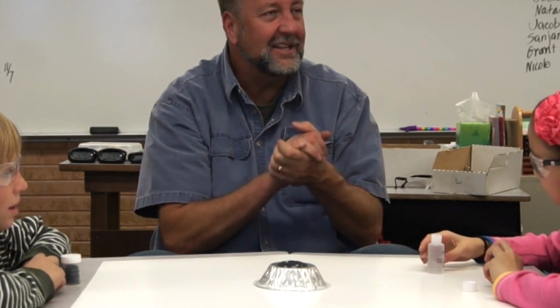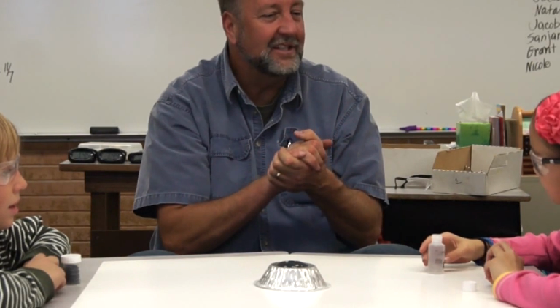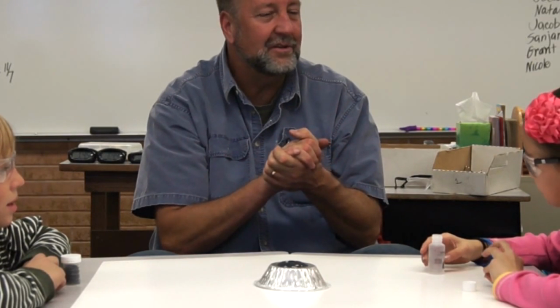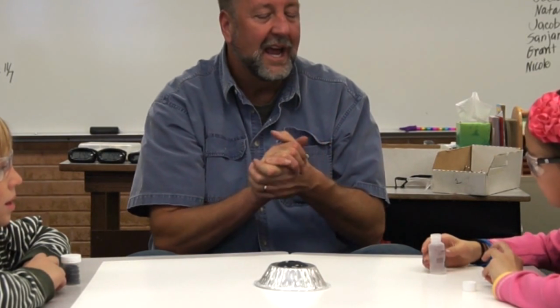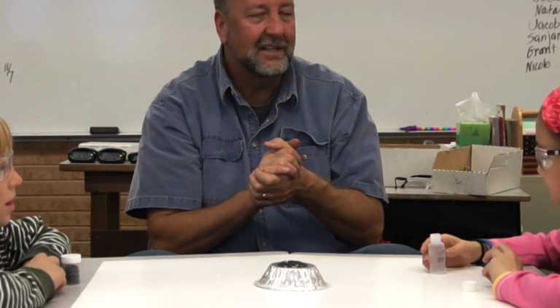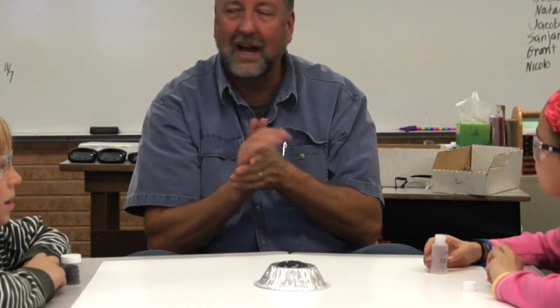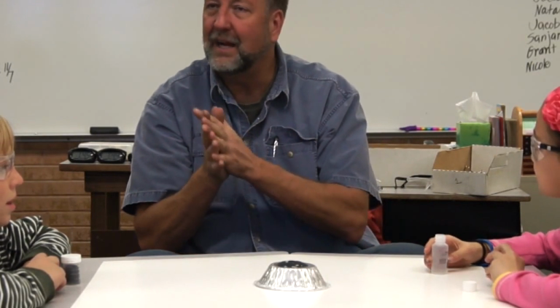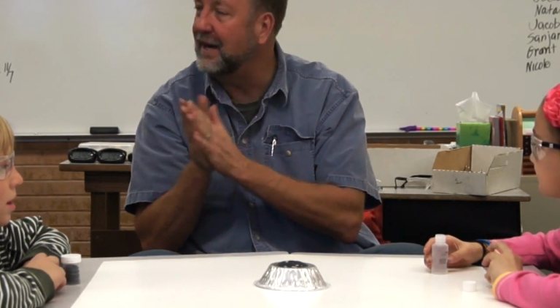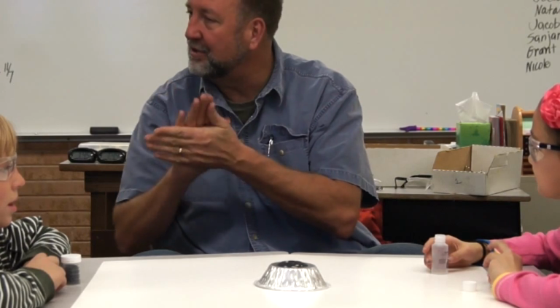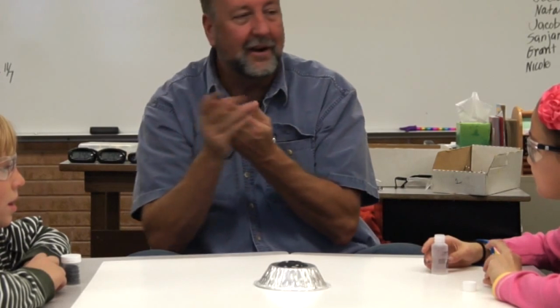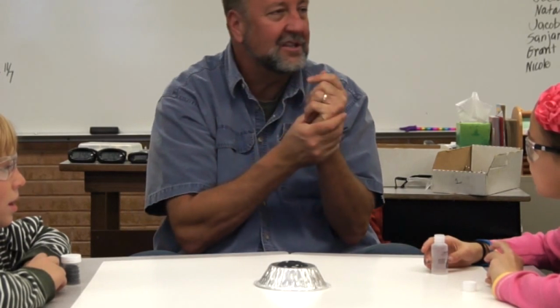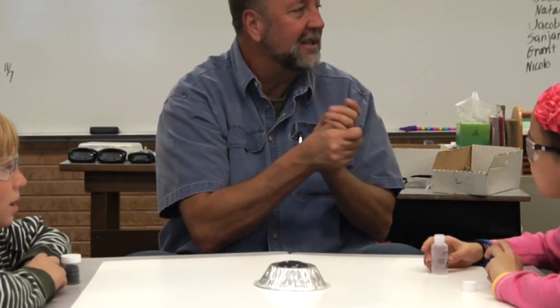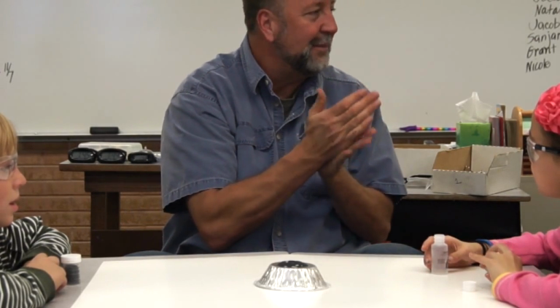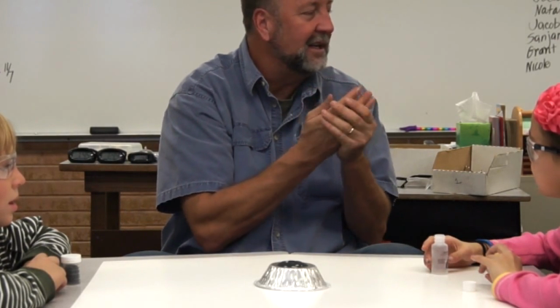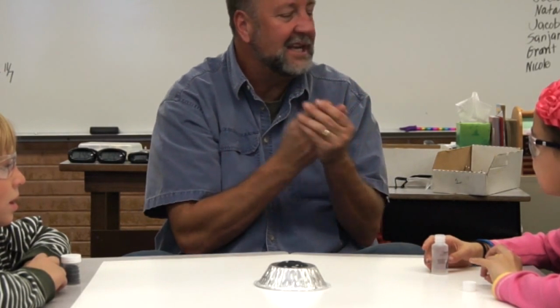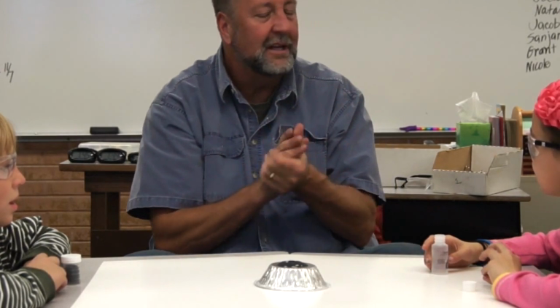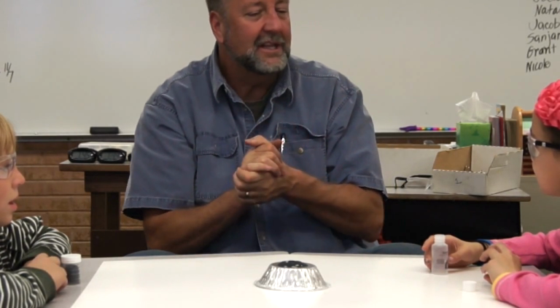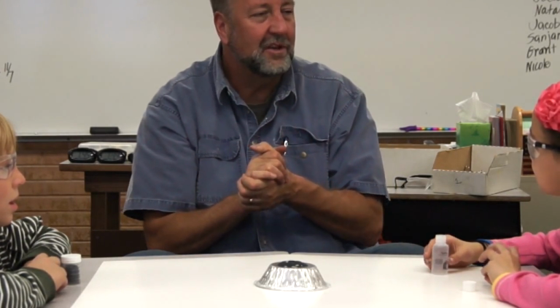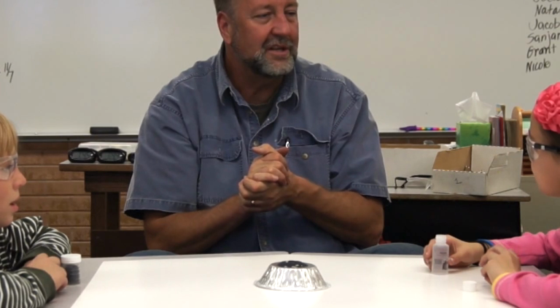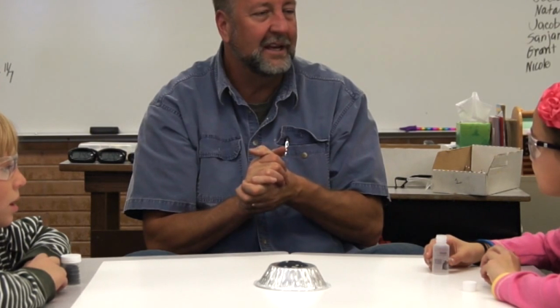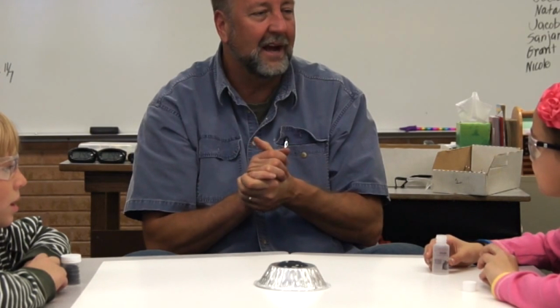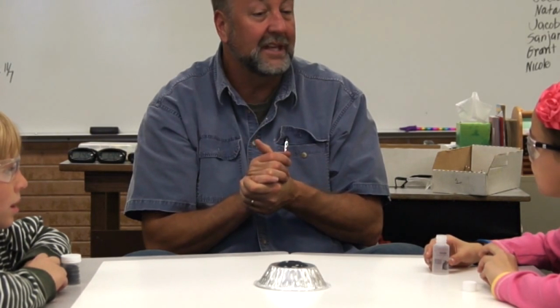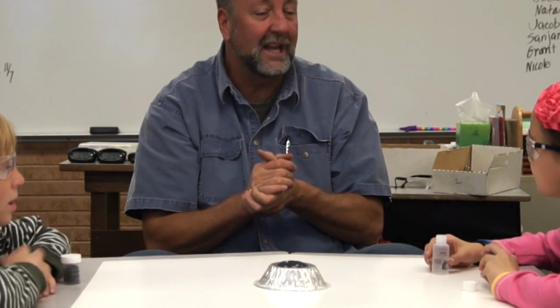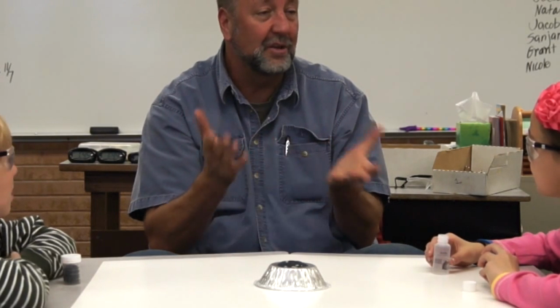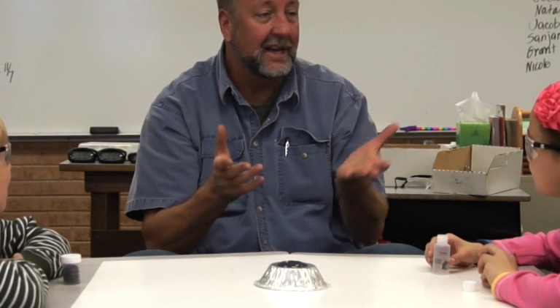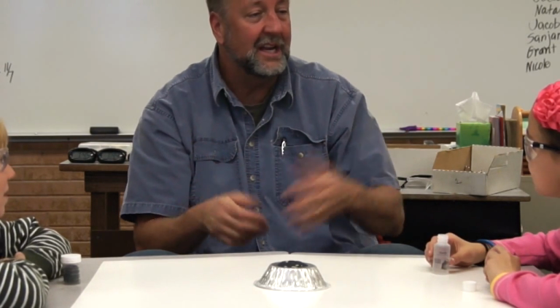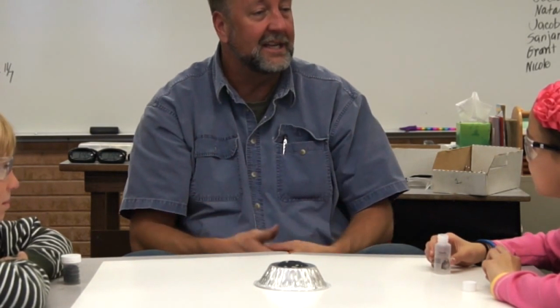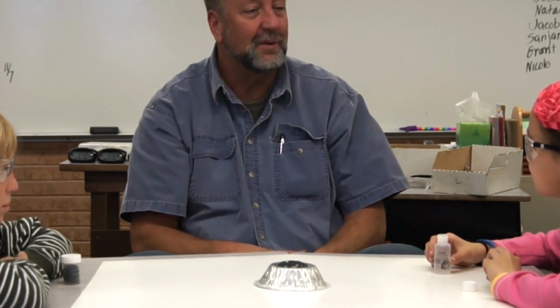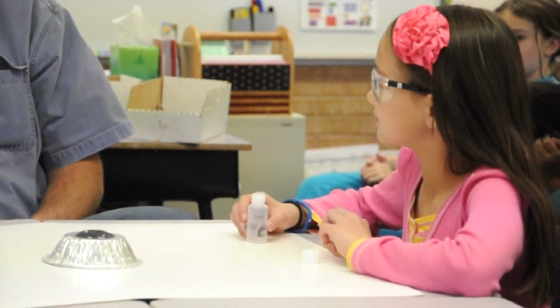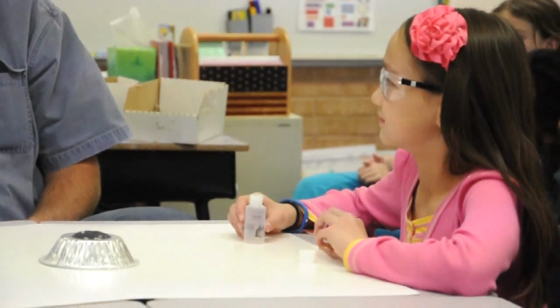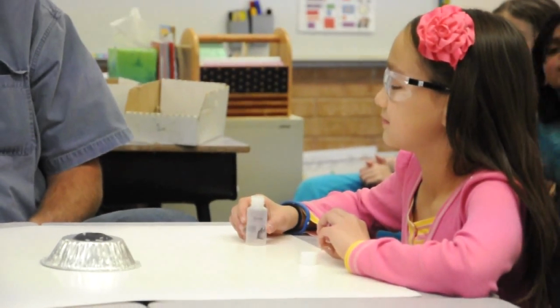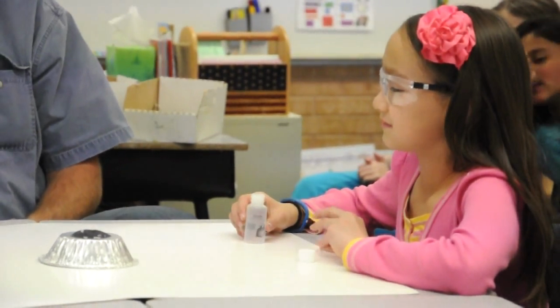Glycerin is used by candy makers to make hard candies. It's used as a component in hand lotion to make your hands soft and supple, and it's also used in chemistry lab as a lubricant. You can eat it and it does taste sweet.